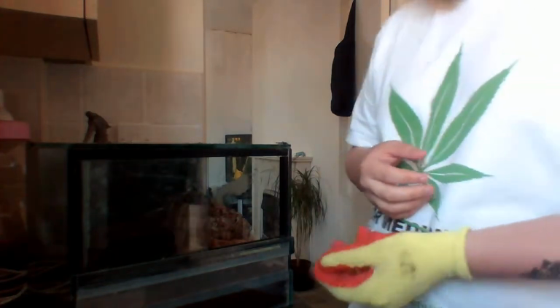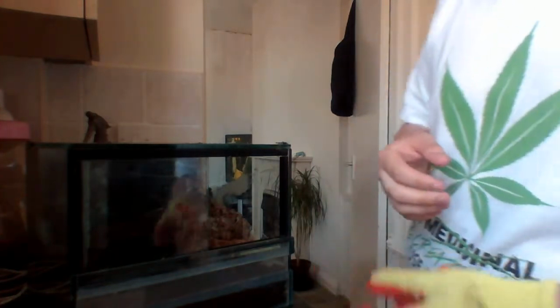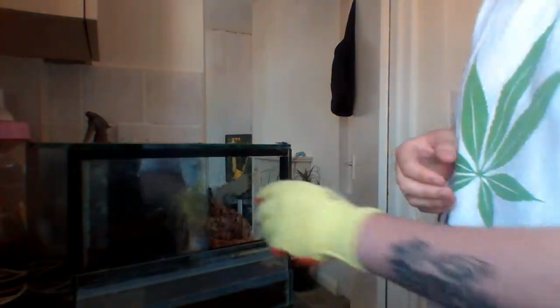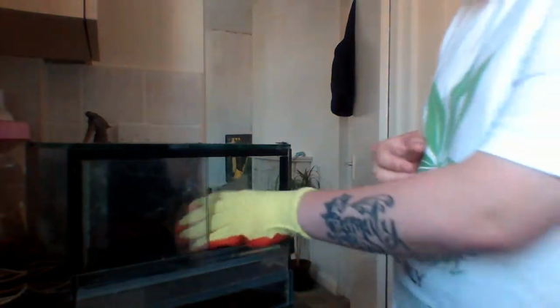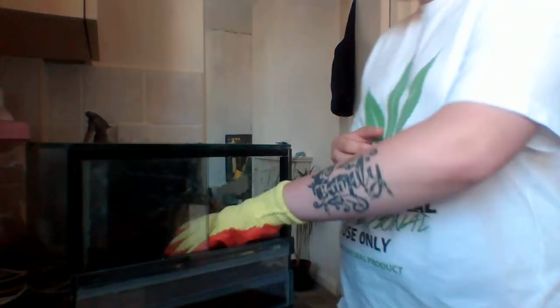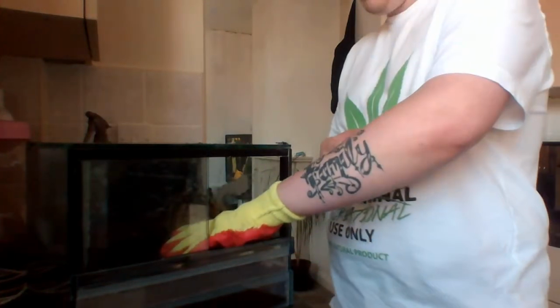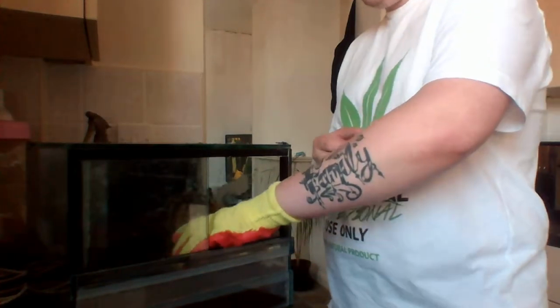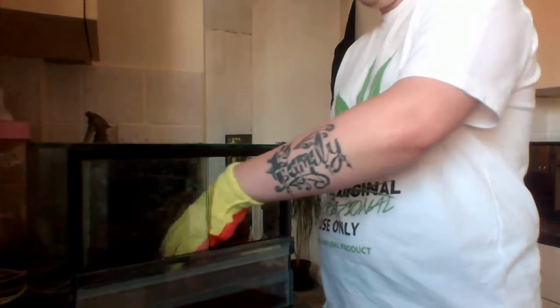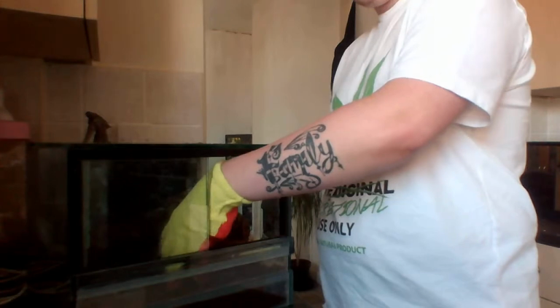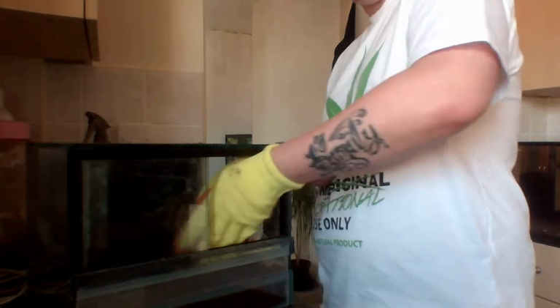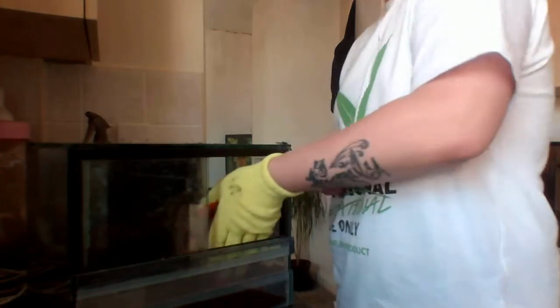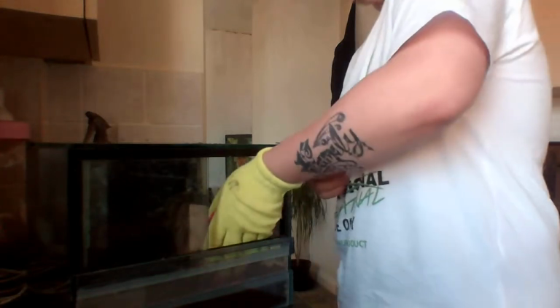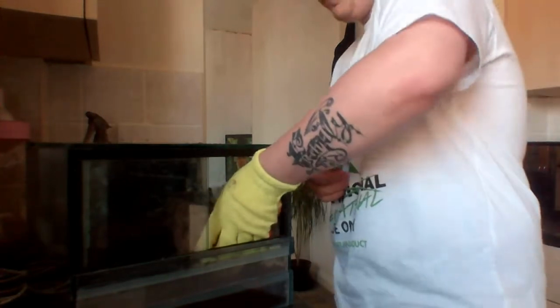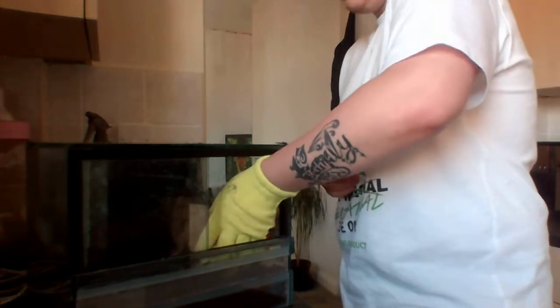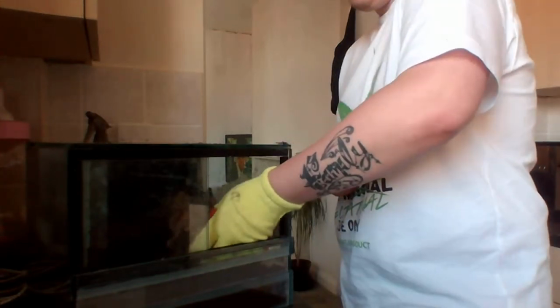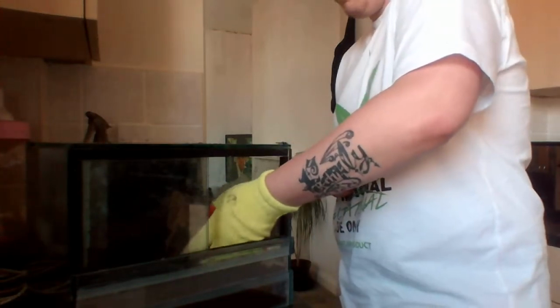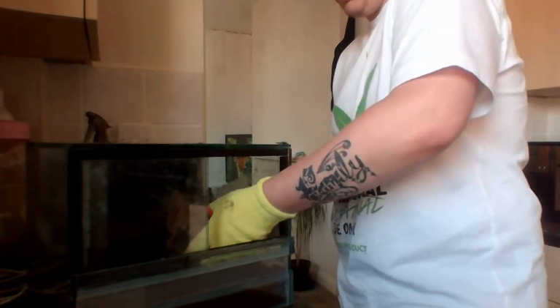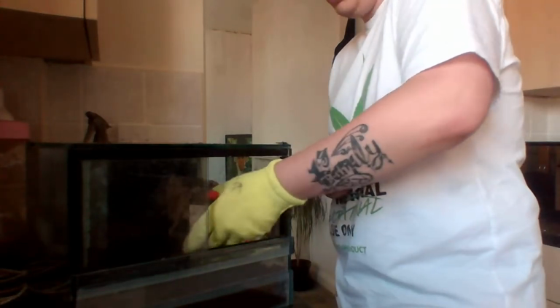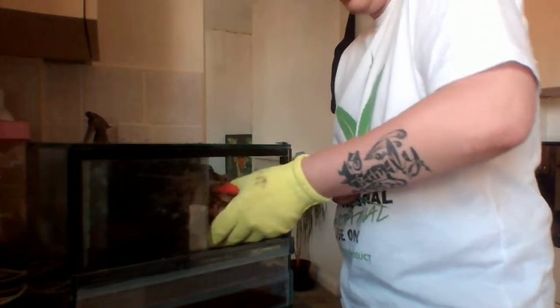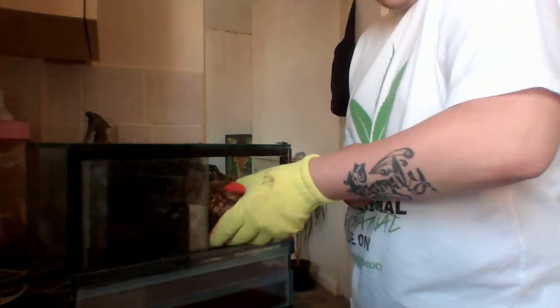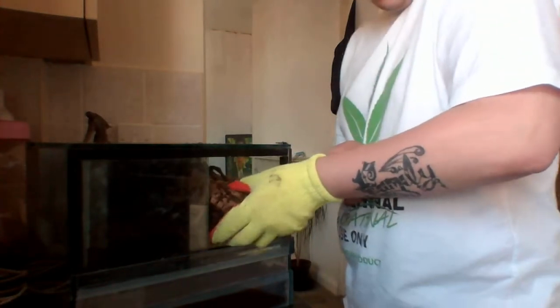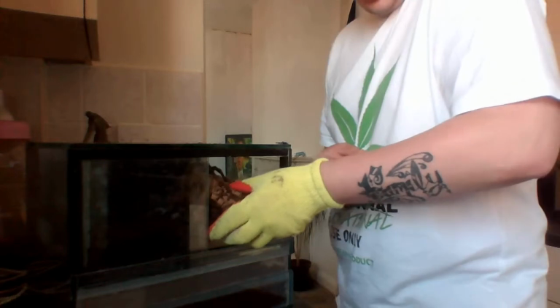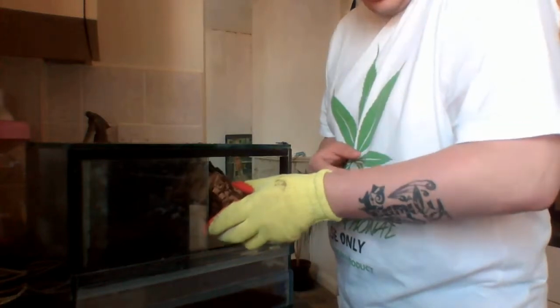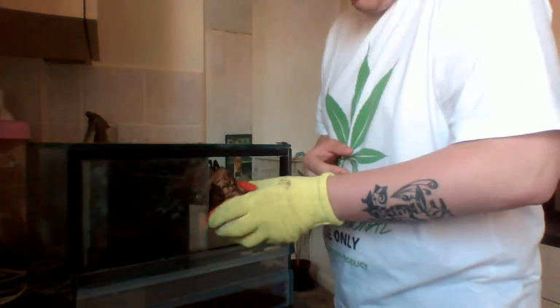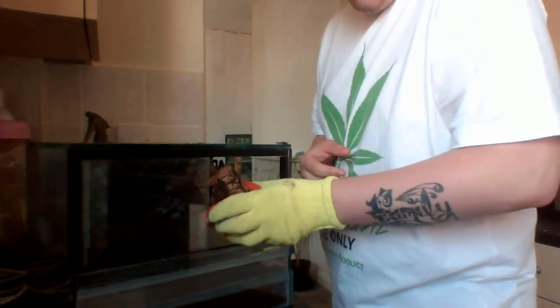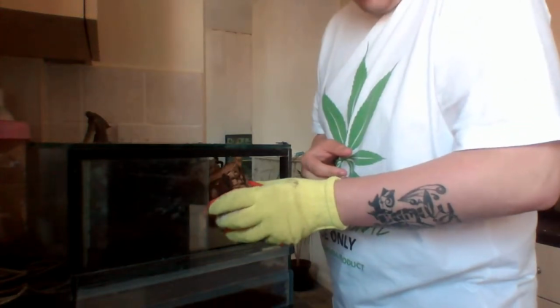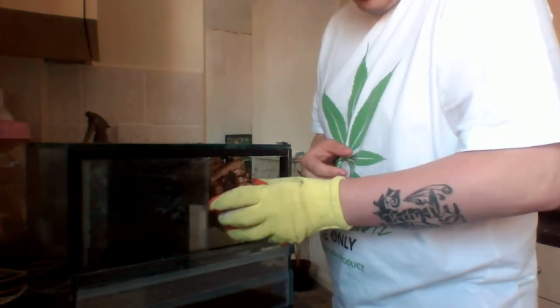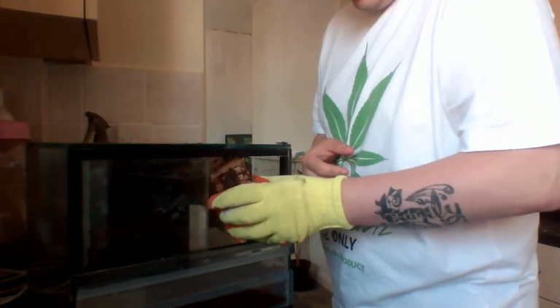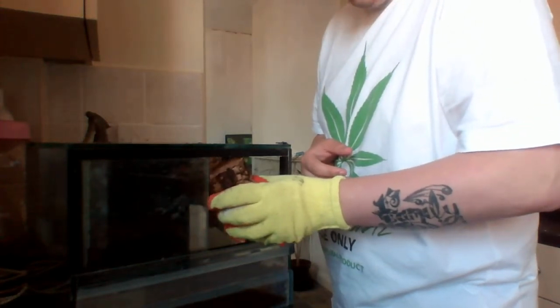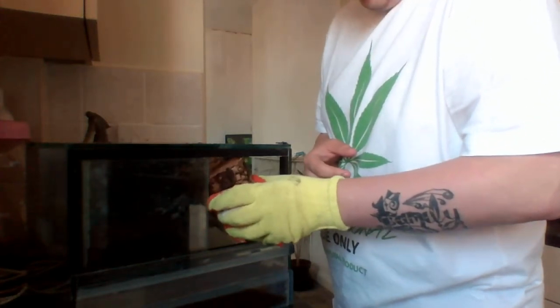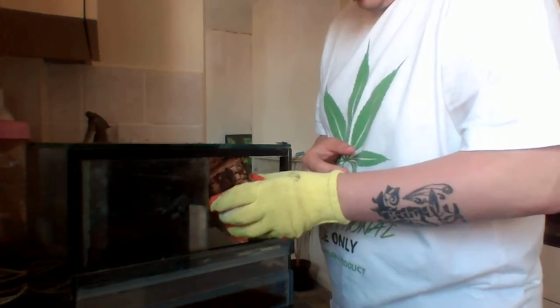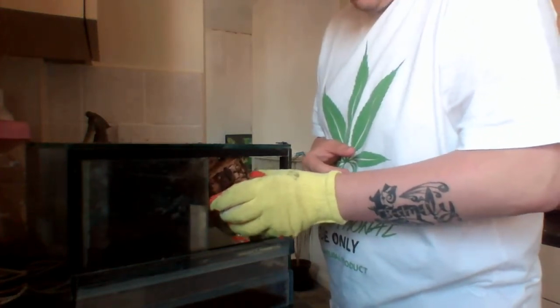This one is an adult female. The reason I'm wearing a glove is mainly because she has a habit of biting me a lot, and I don't really want to get another bite.